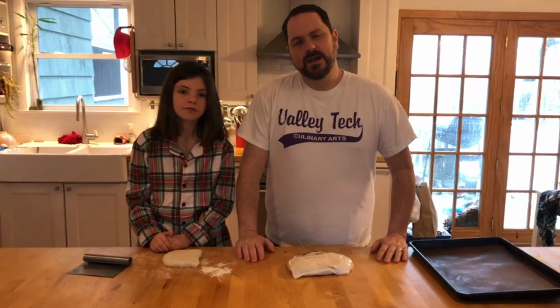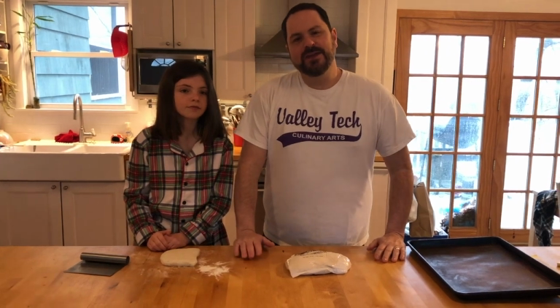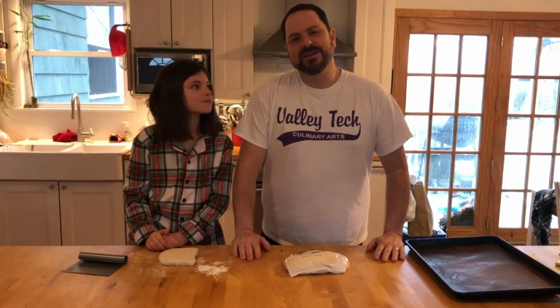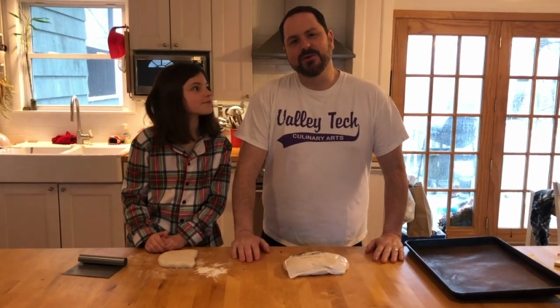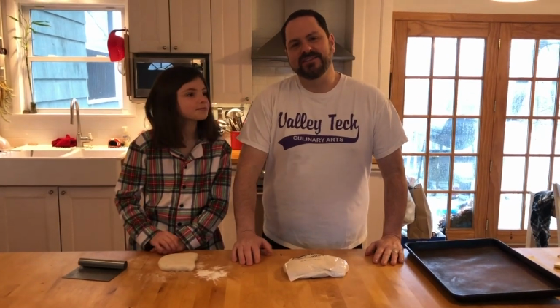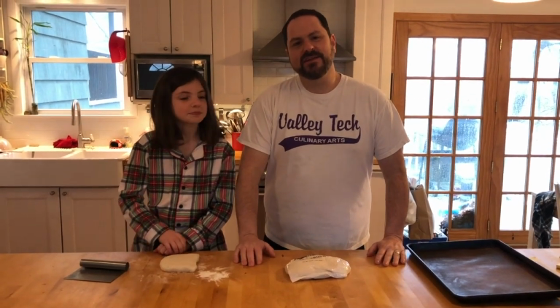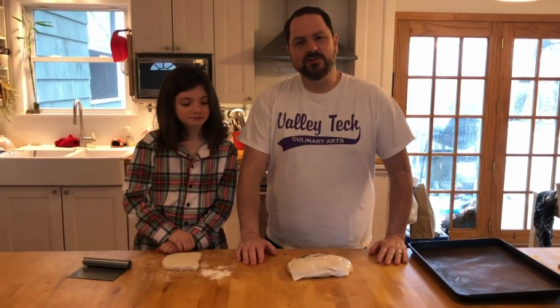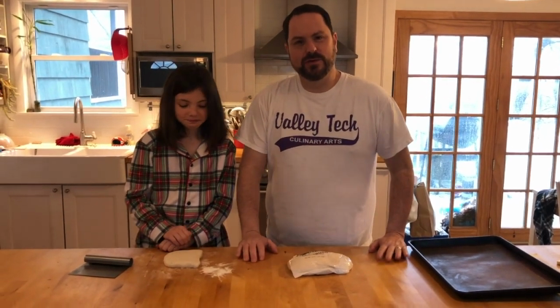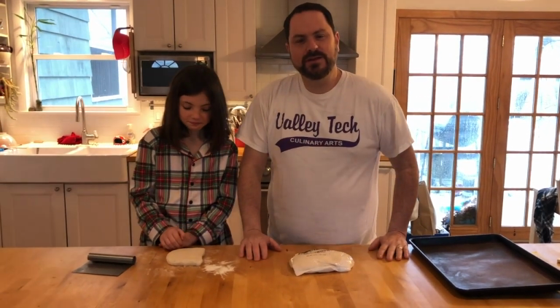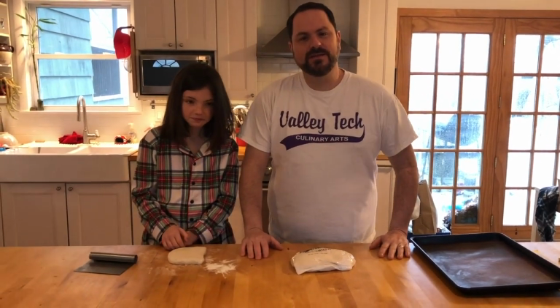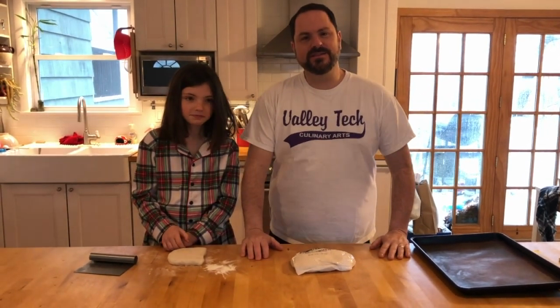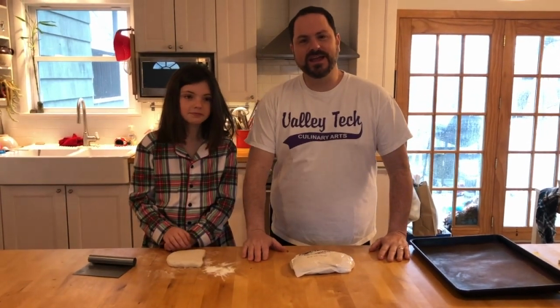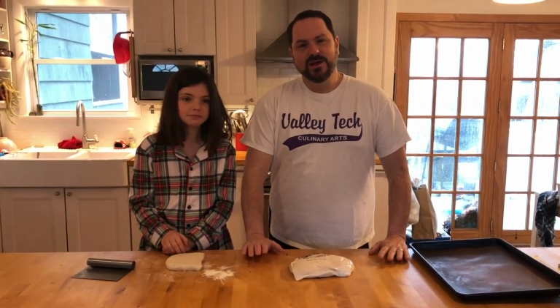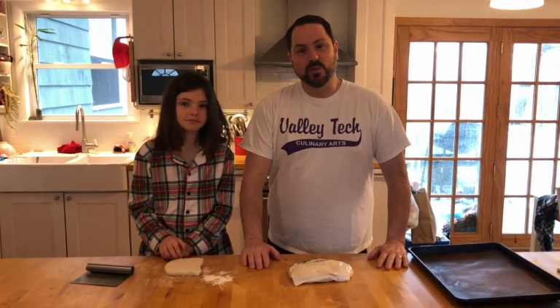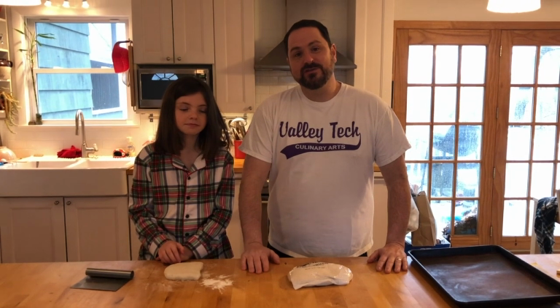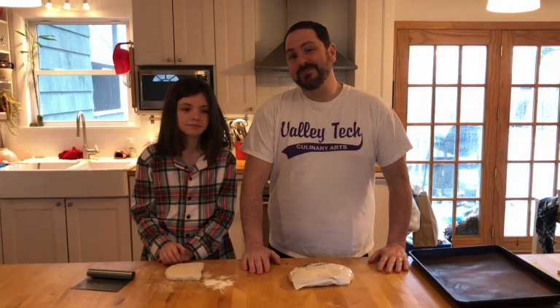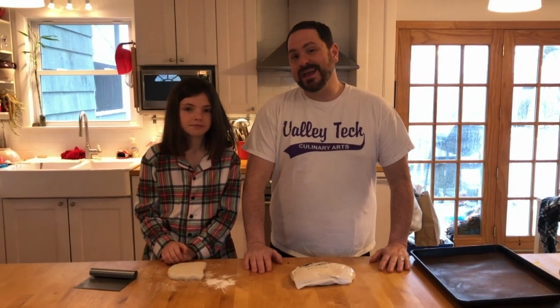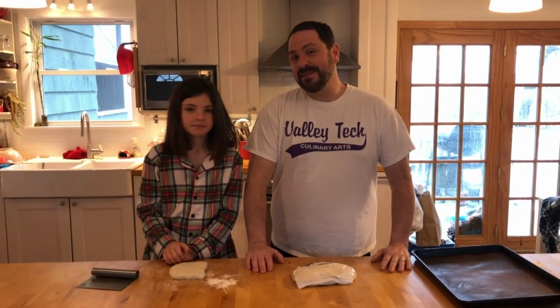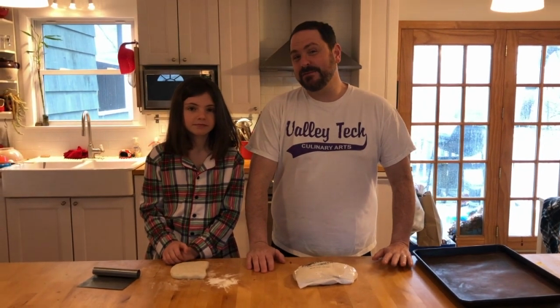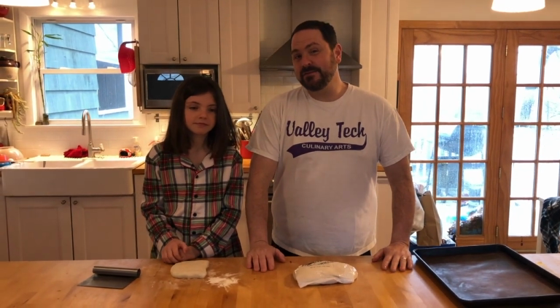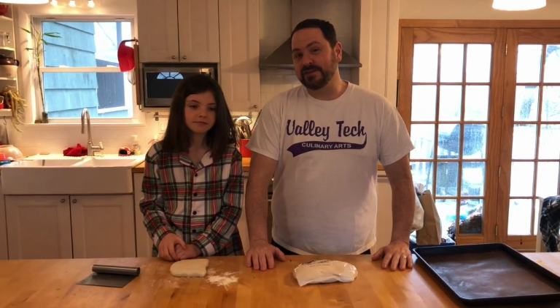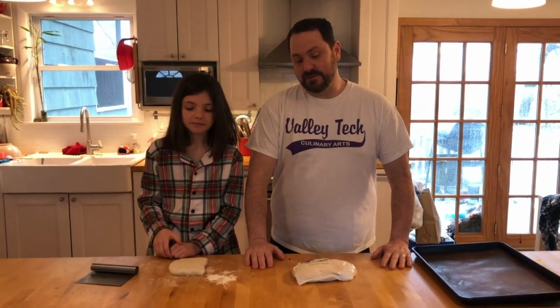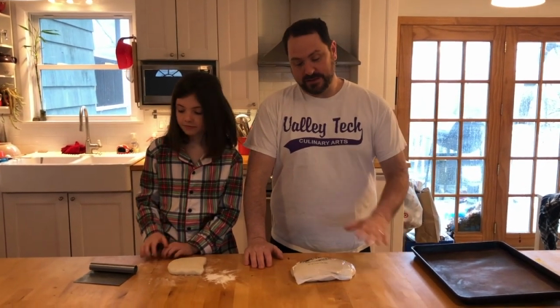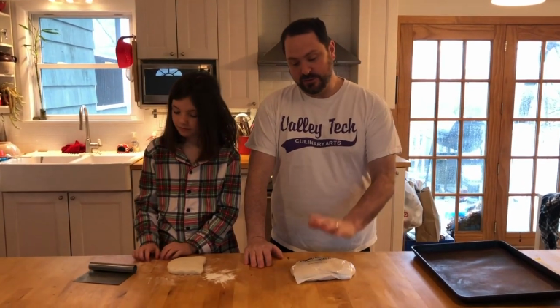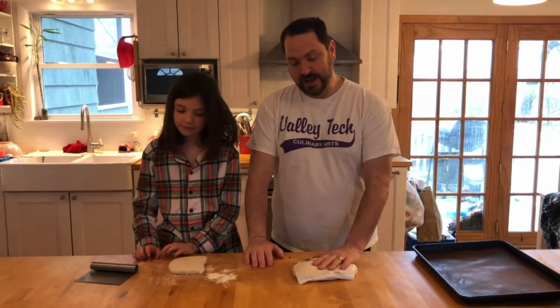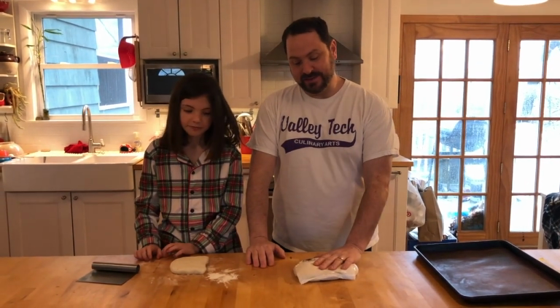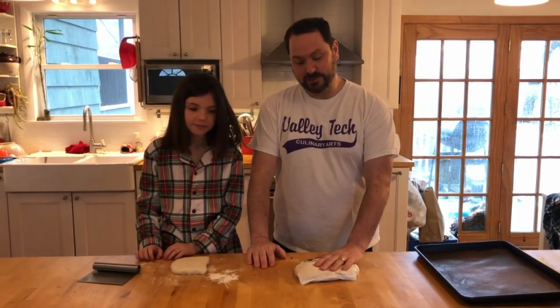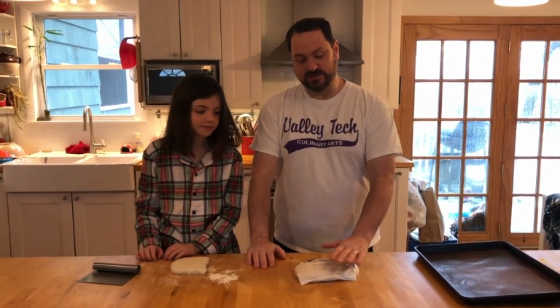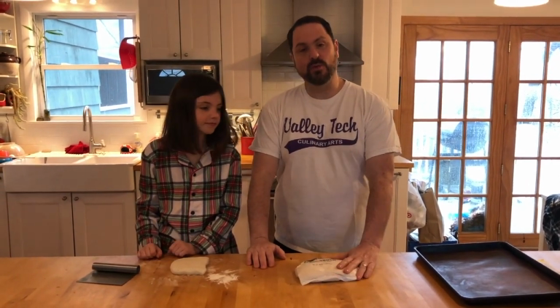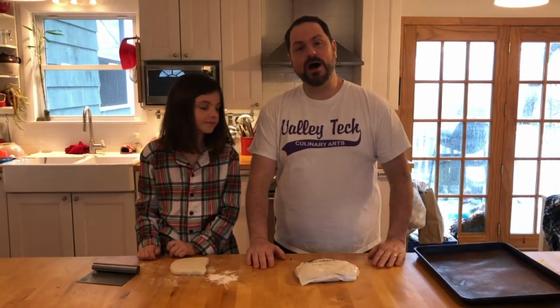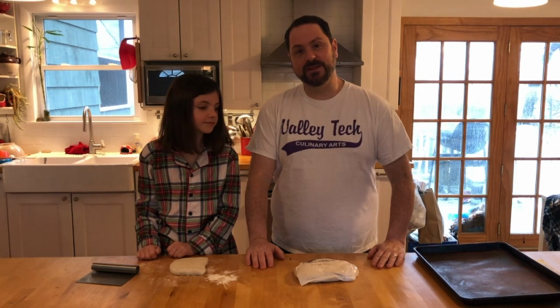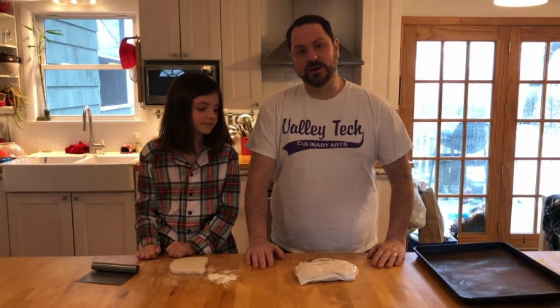Hey everybody, it's kind of a dreary day today so we're gonna try to make I think five or six different things utilizing this, which is store-bought pizza dough.